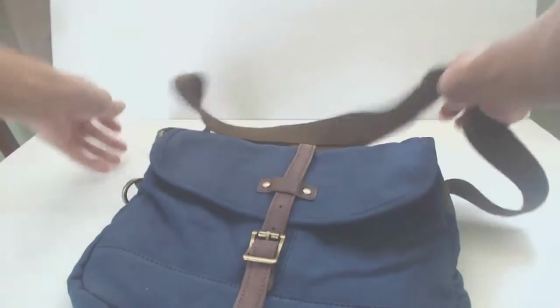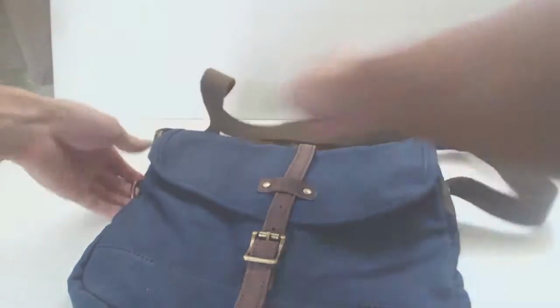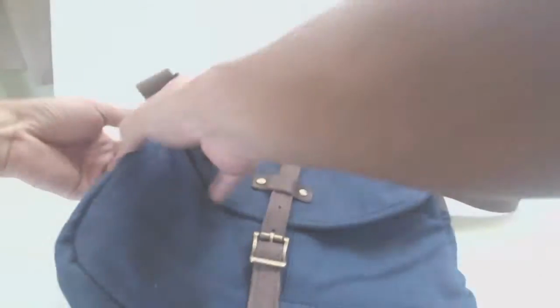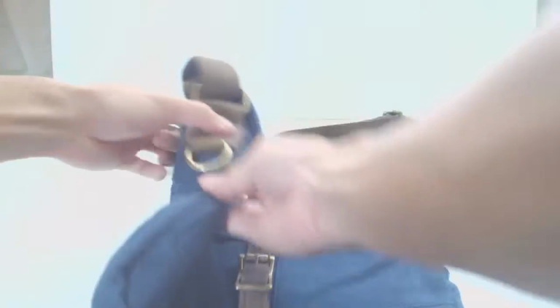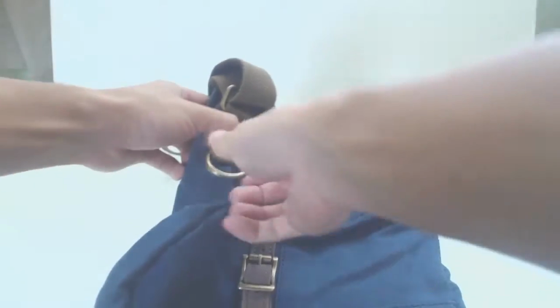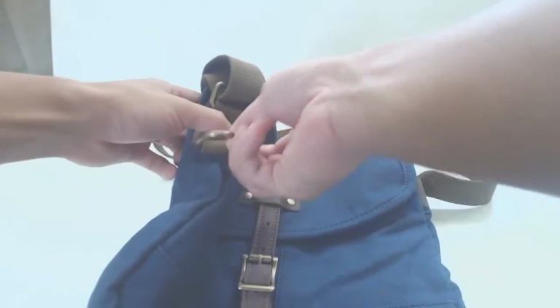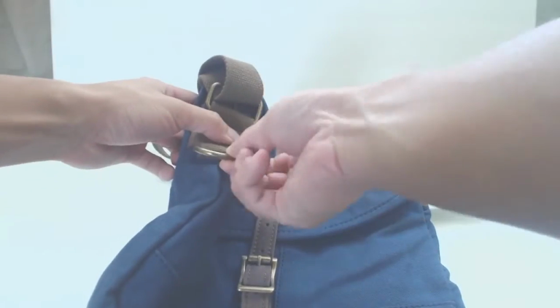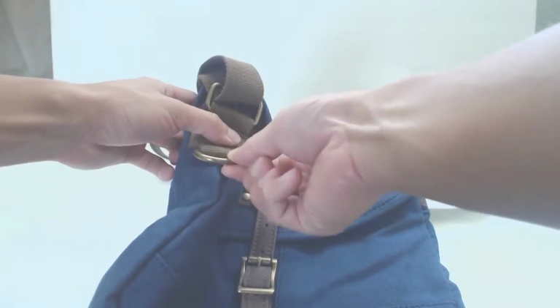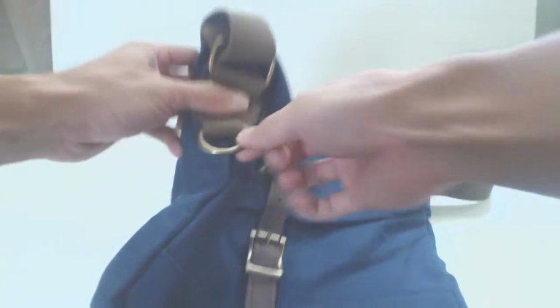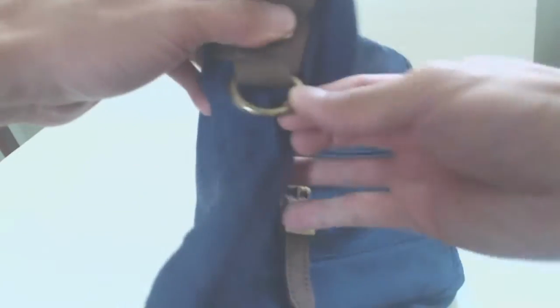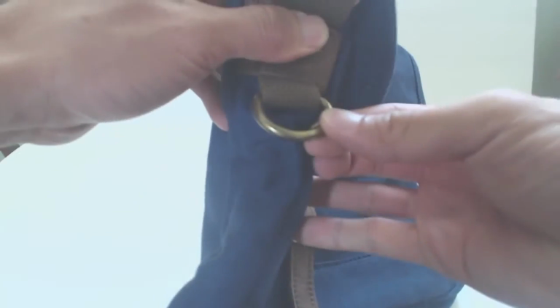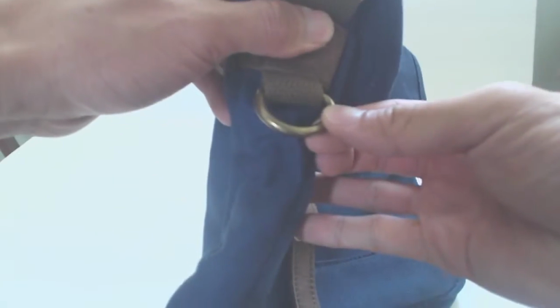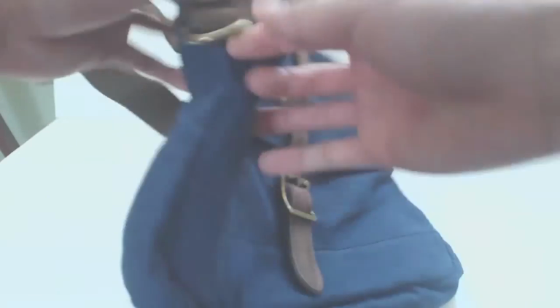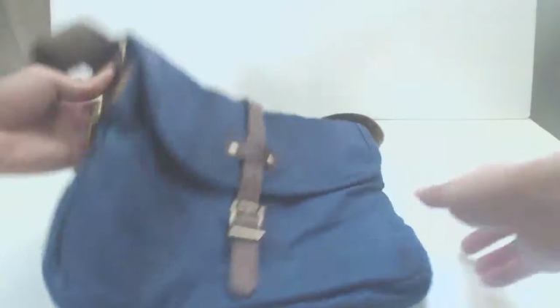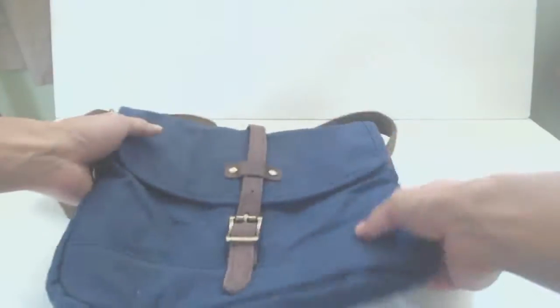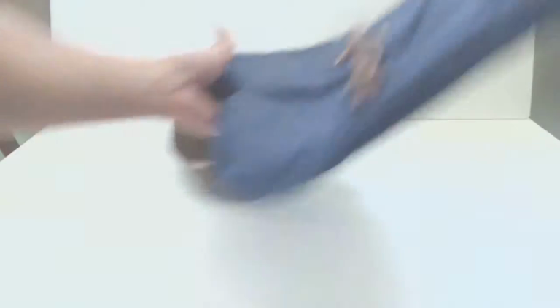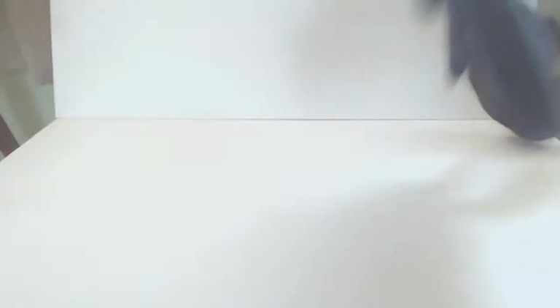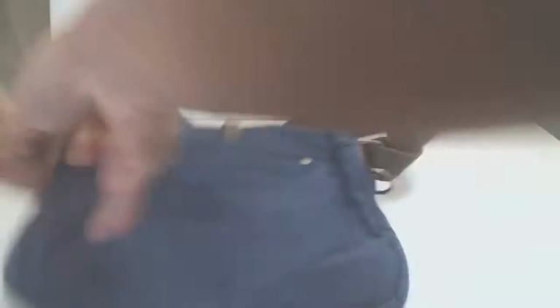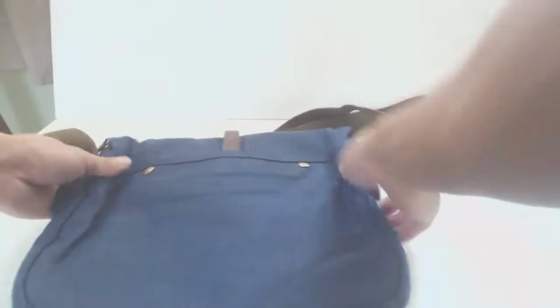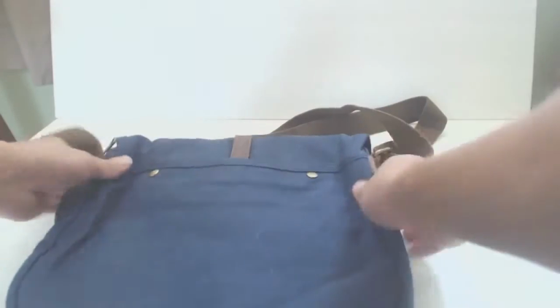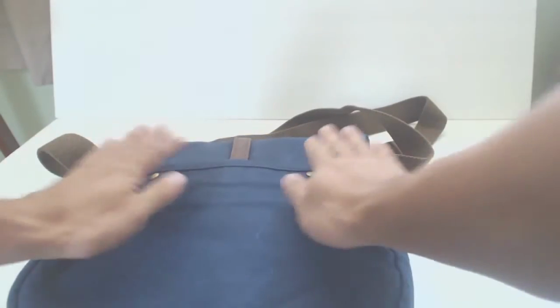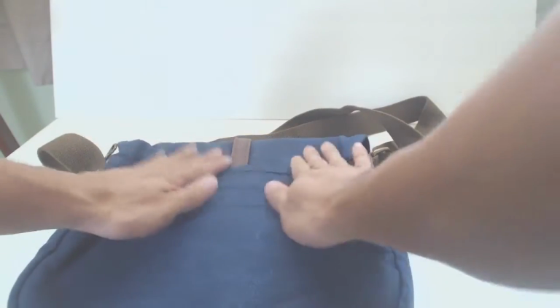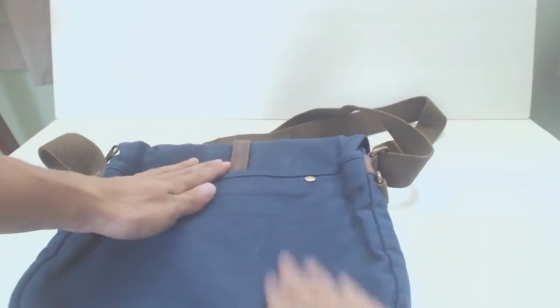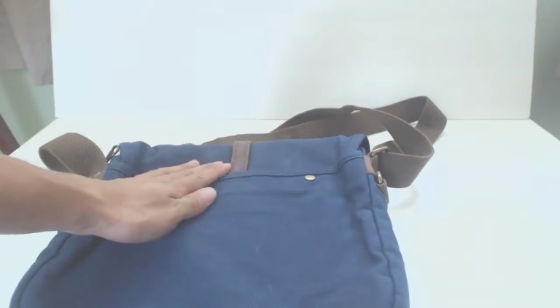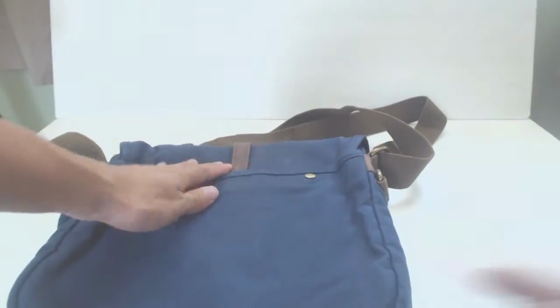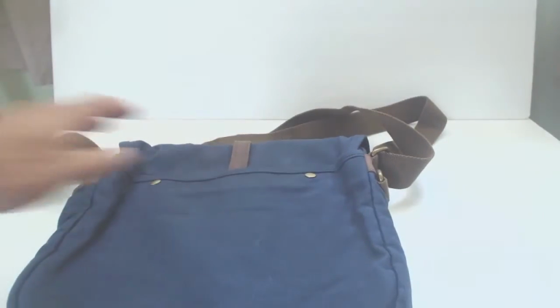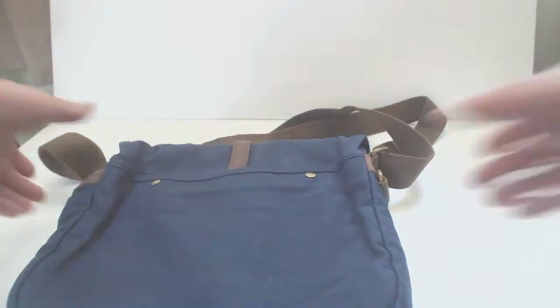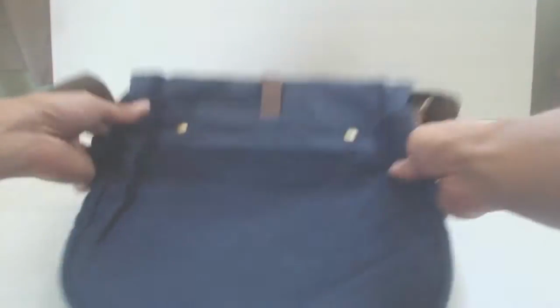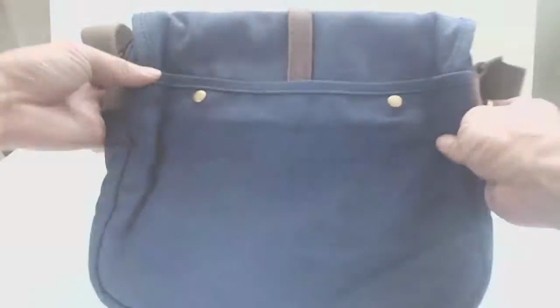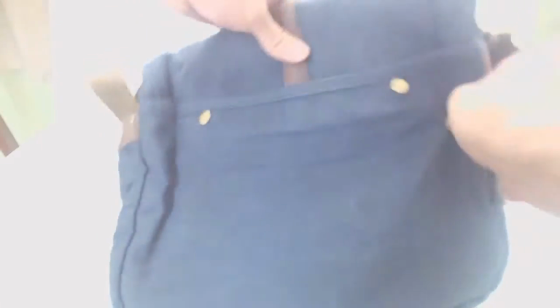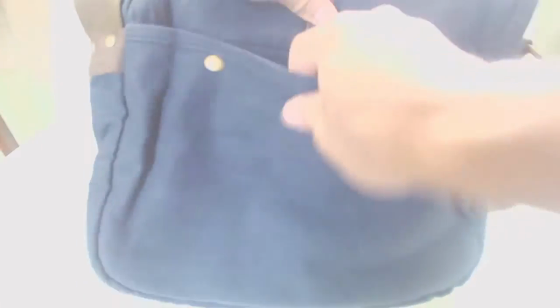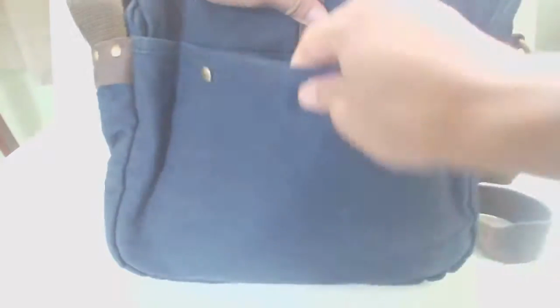On the left hand side is a brass ring for your keys or a water bottle clip. The bag has an external pocket in the back that is 7.5 inches deep and uses two magnet snaps to close.